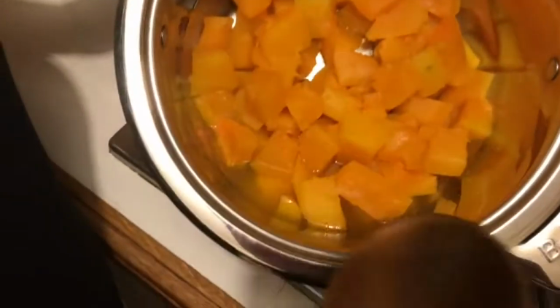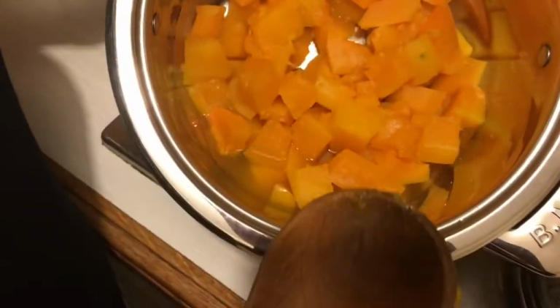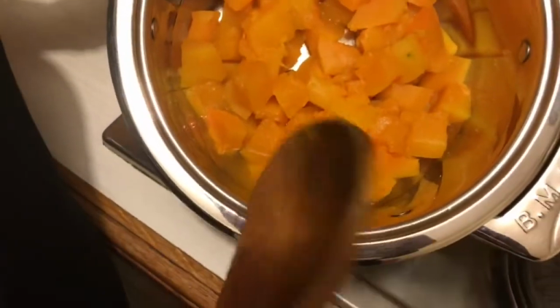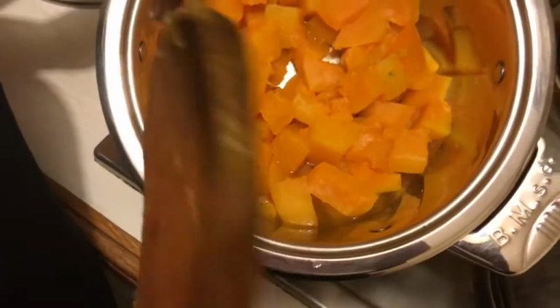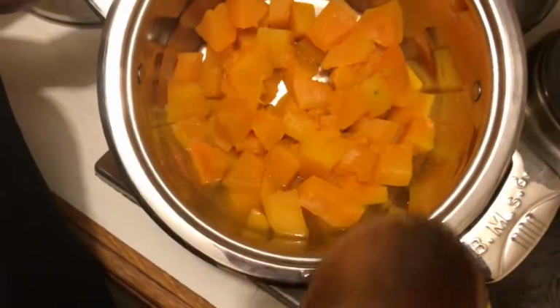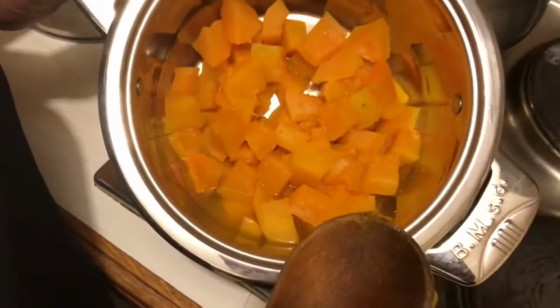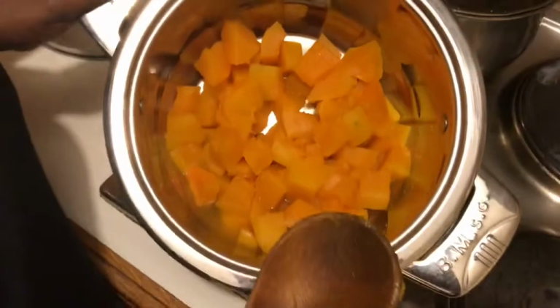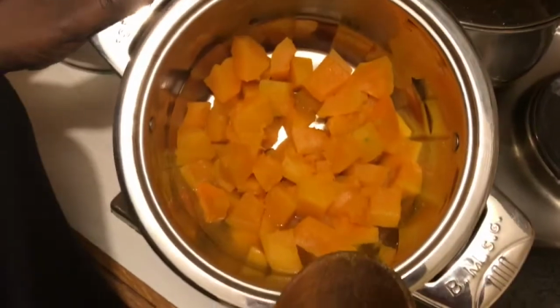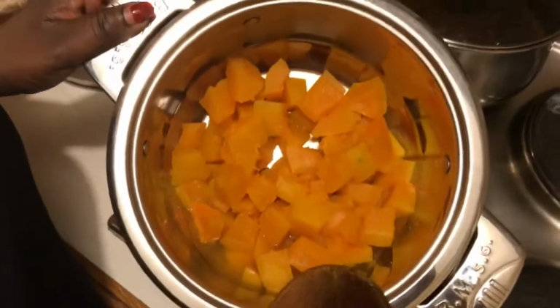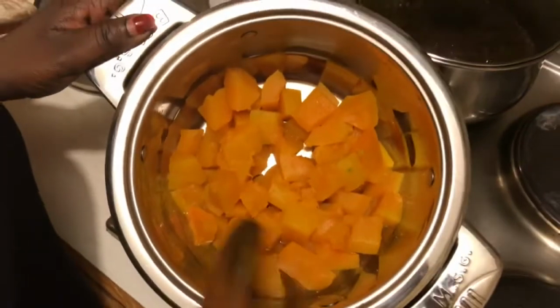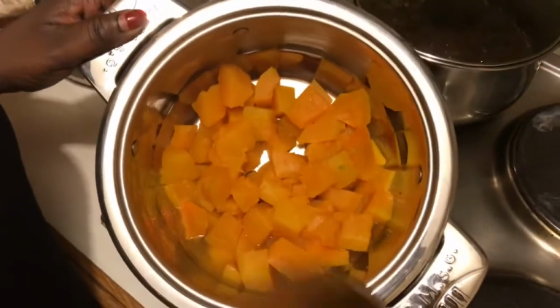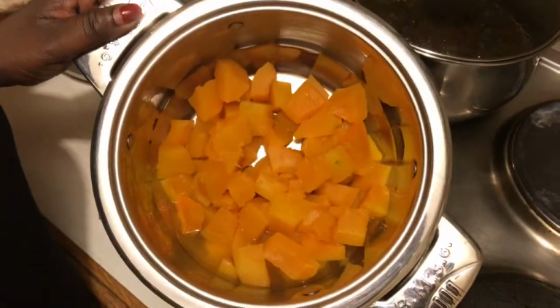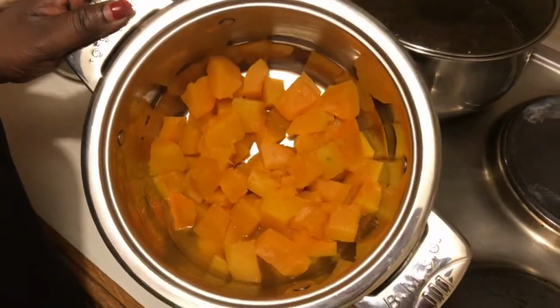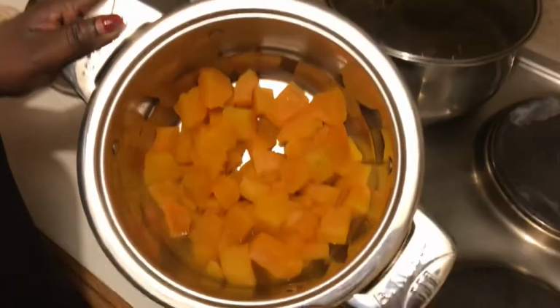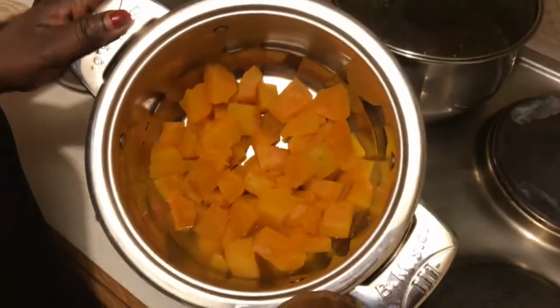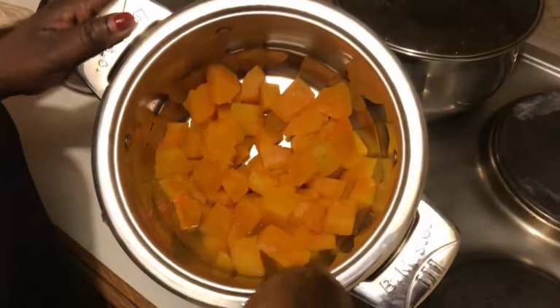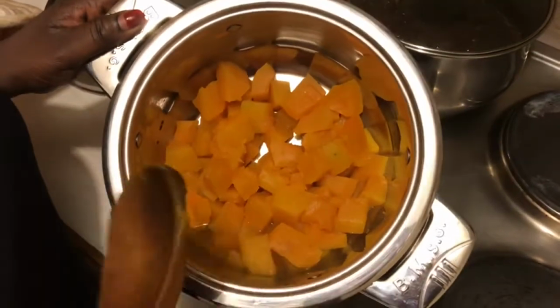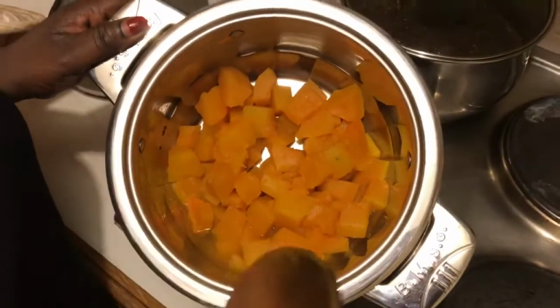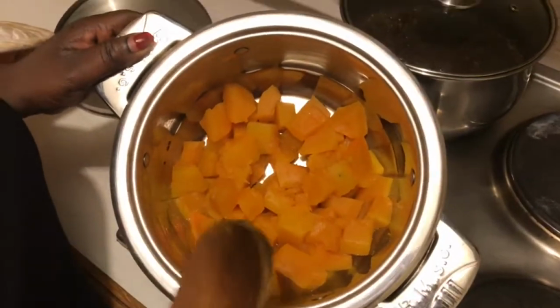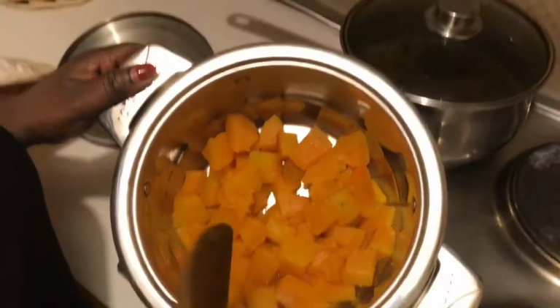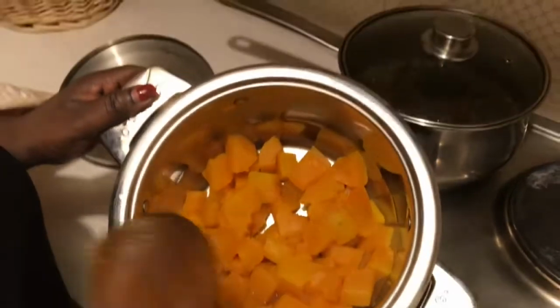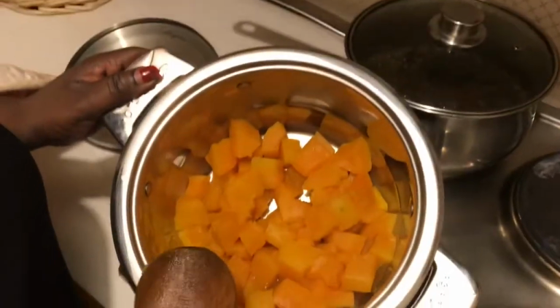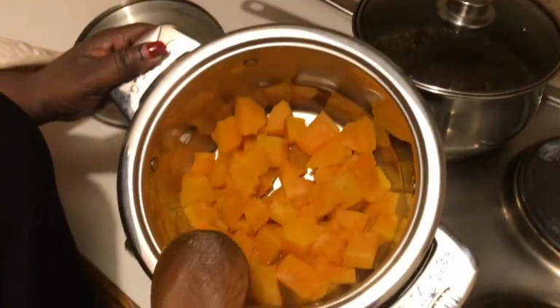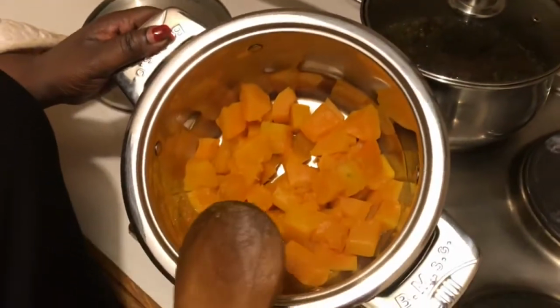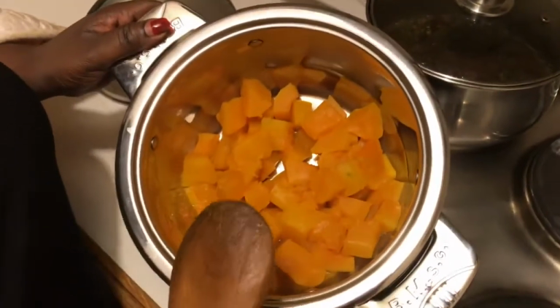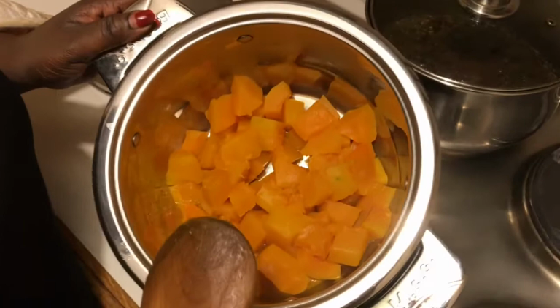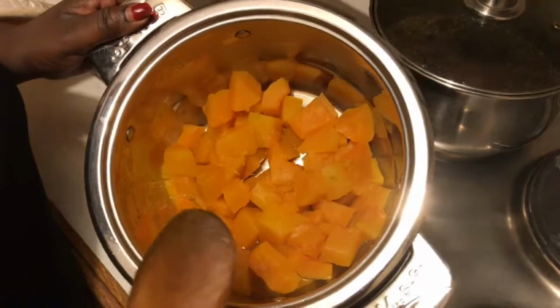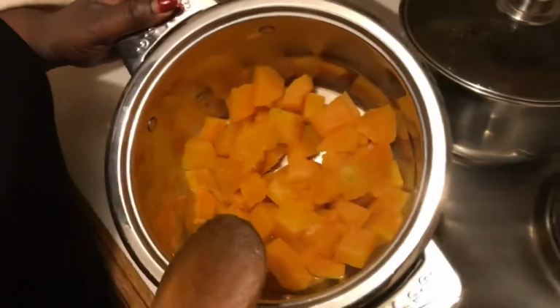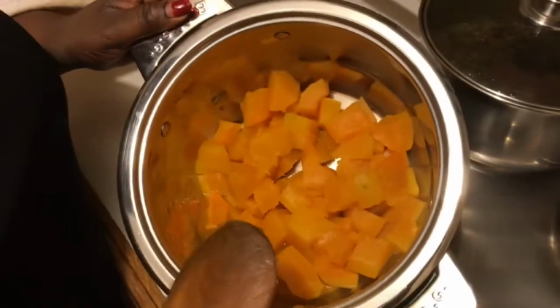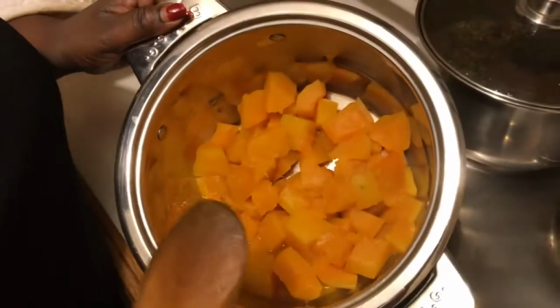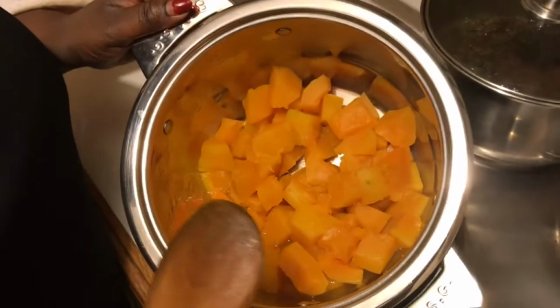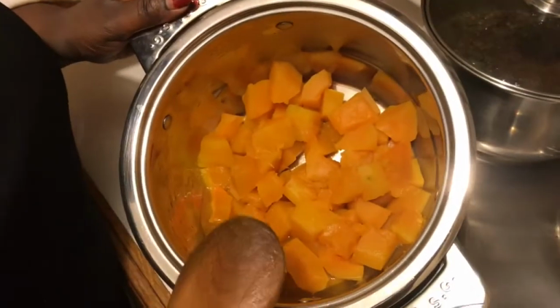In place of pumpkin you can use butternut squash — it does the same thing. Today I've put in about three cups of pumpkin.